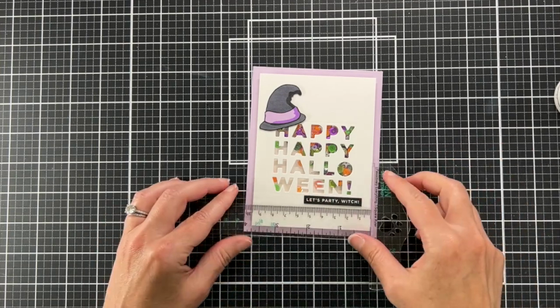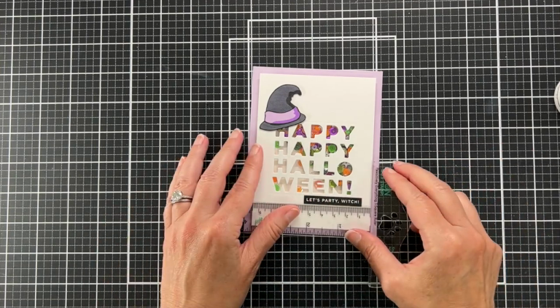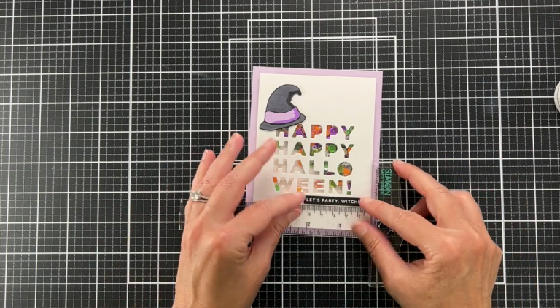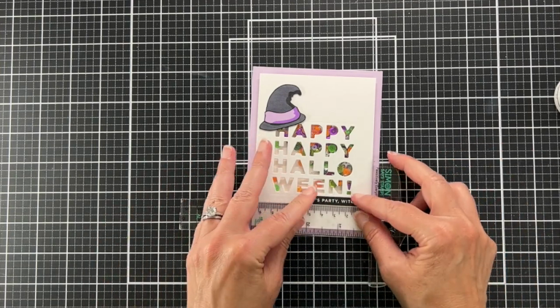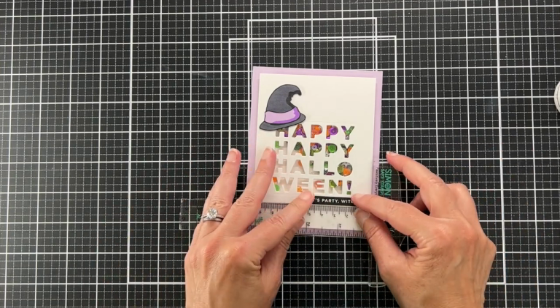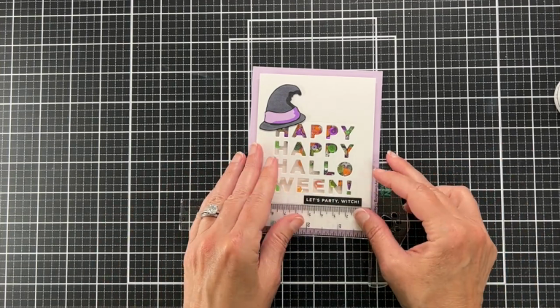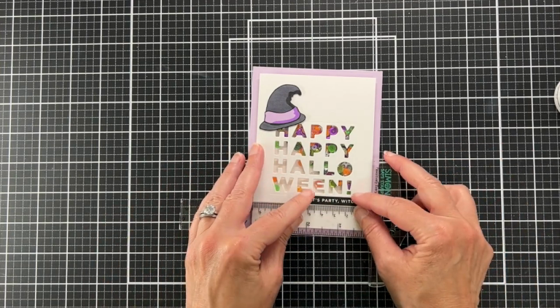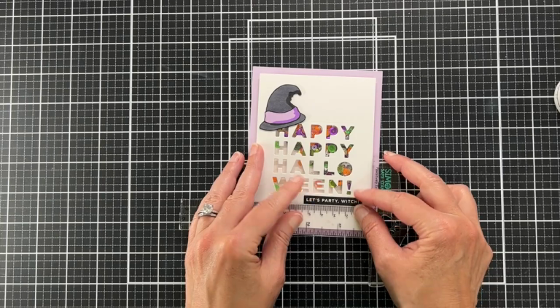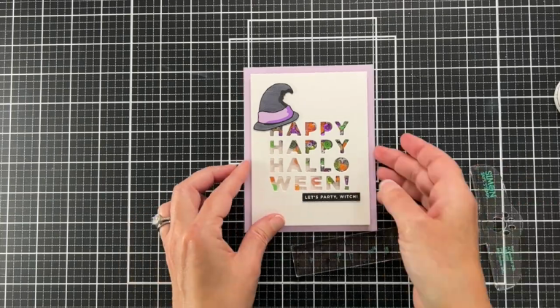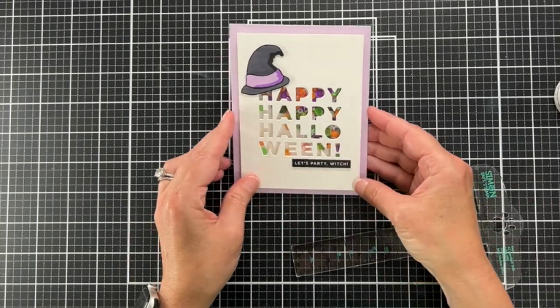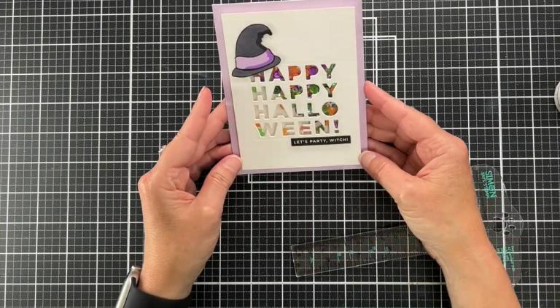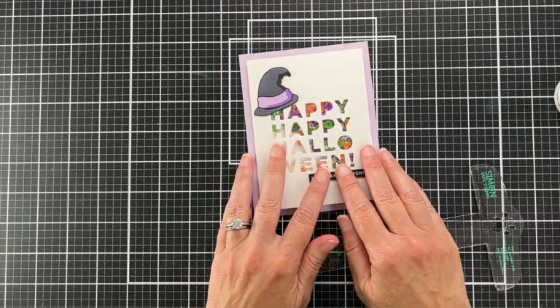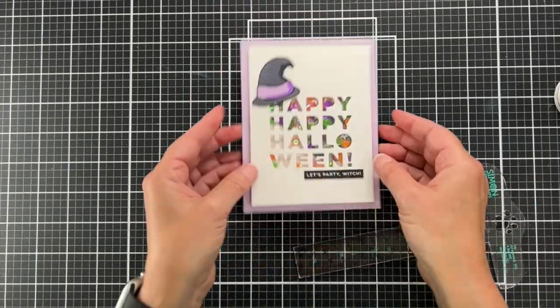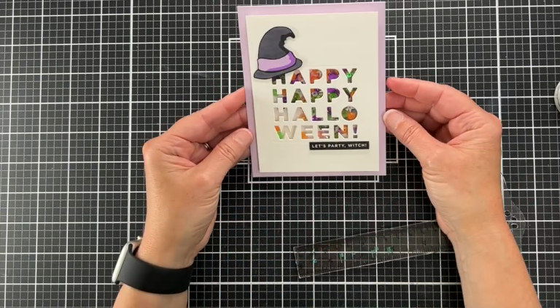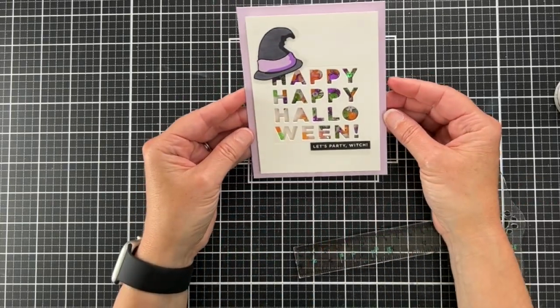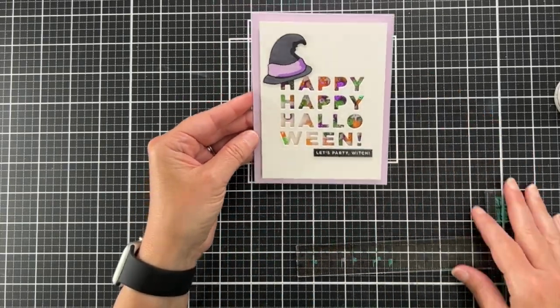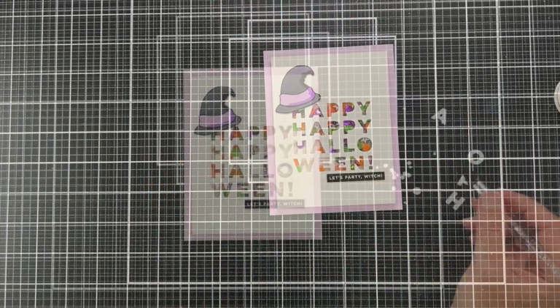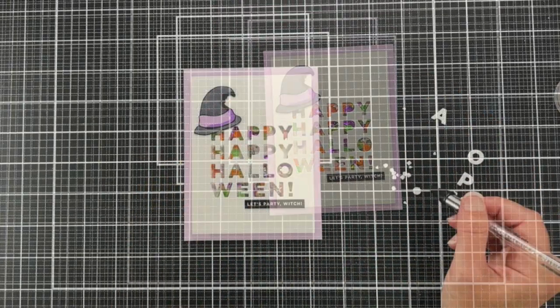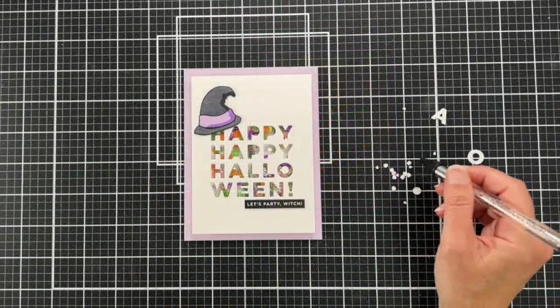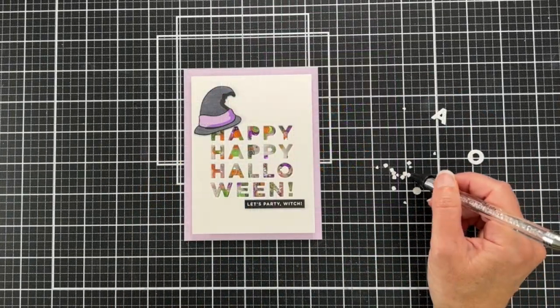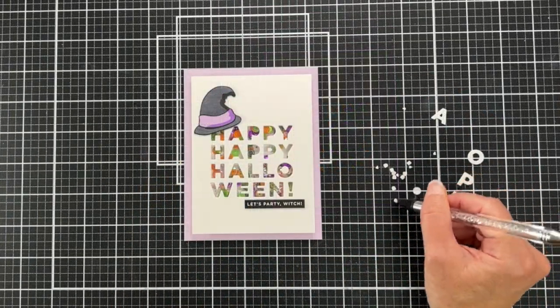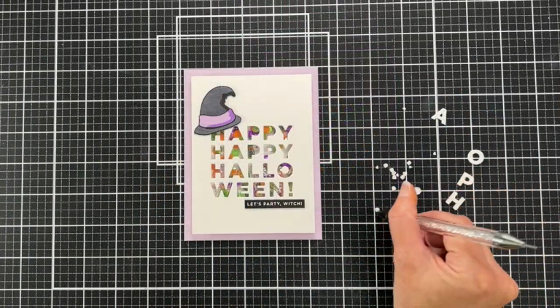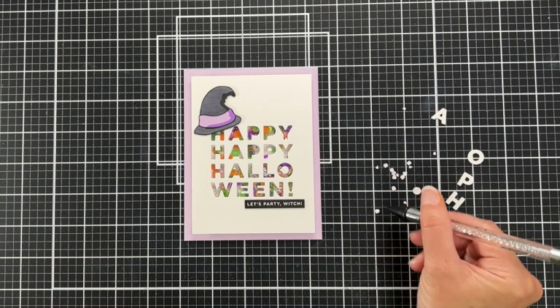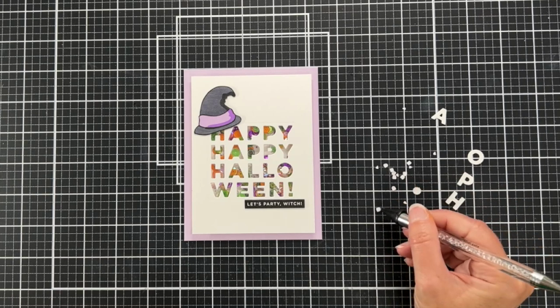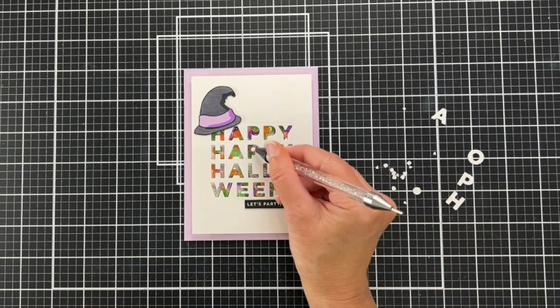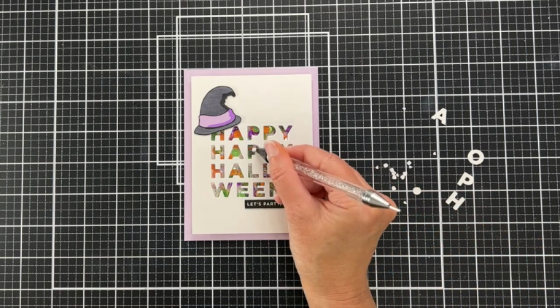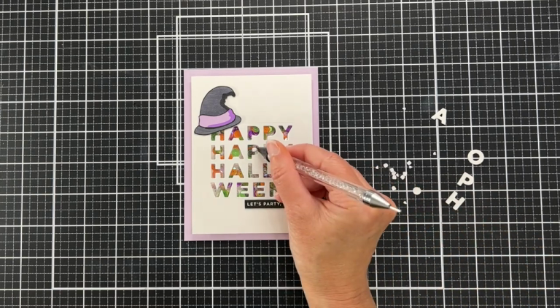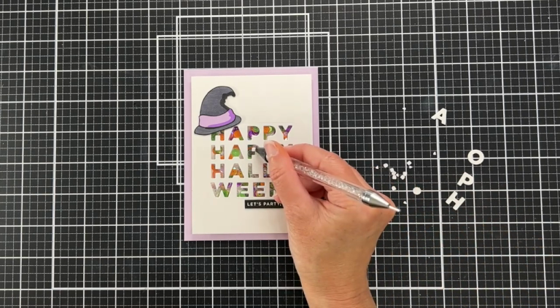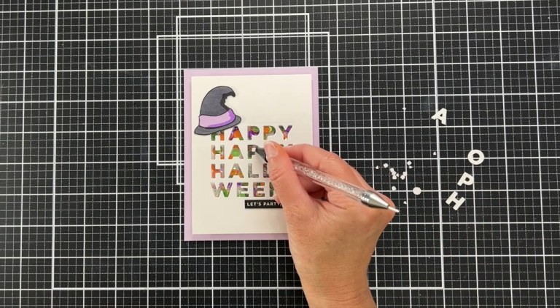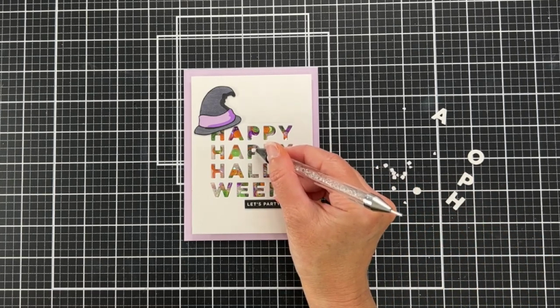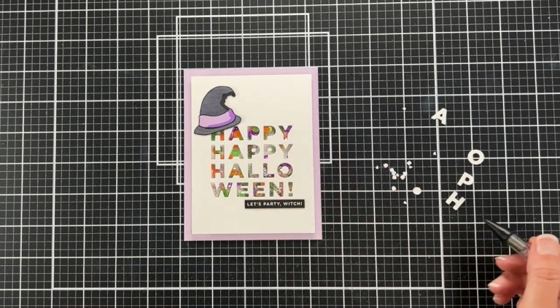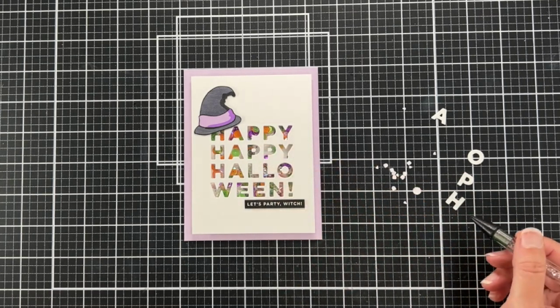I love how colorful this shaker is. The reason I filled it so much is I just didn't want any of the letters to be too empty, even when you shake it around and lift it up.